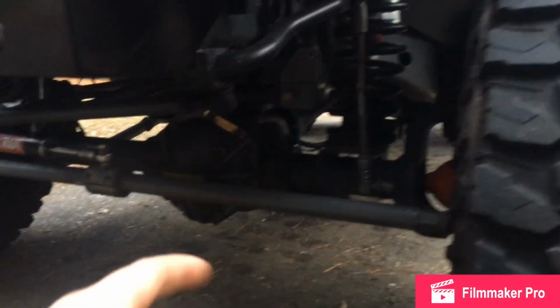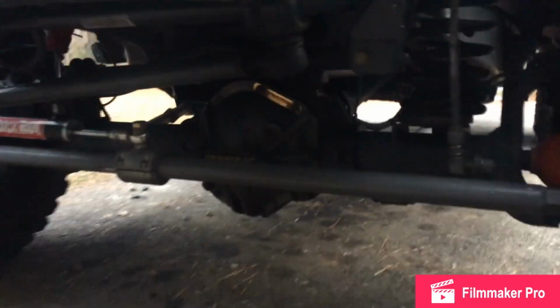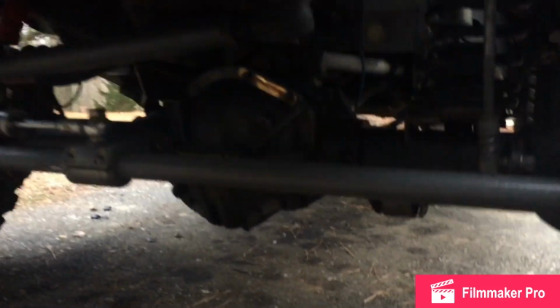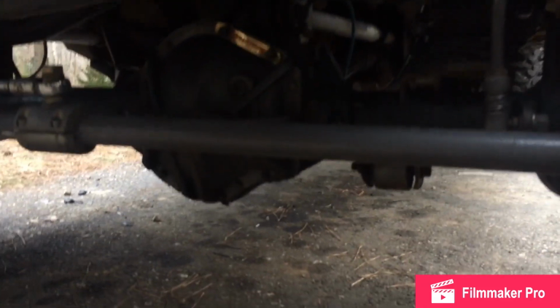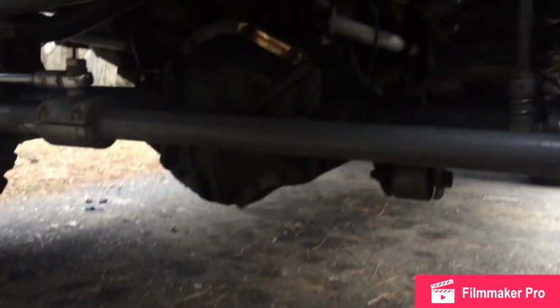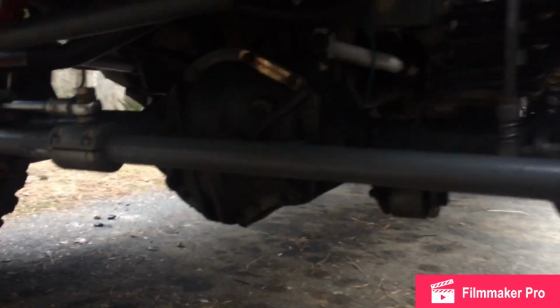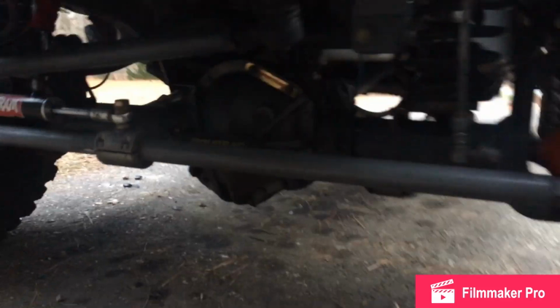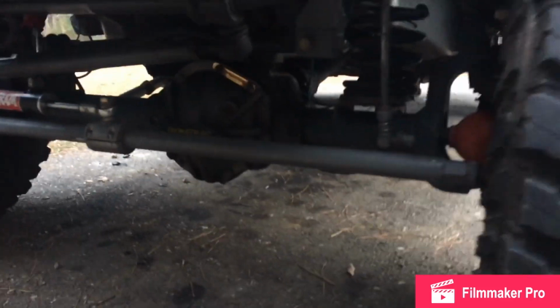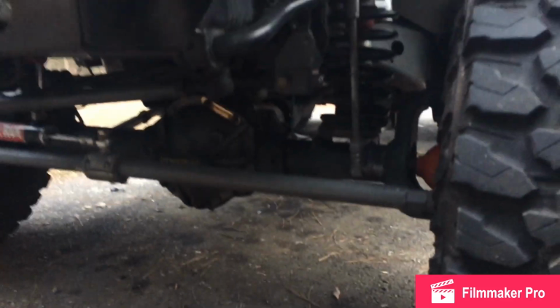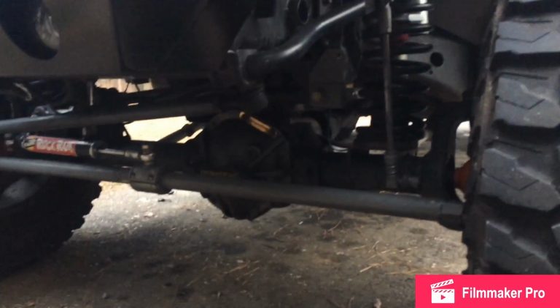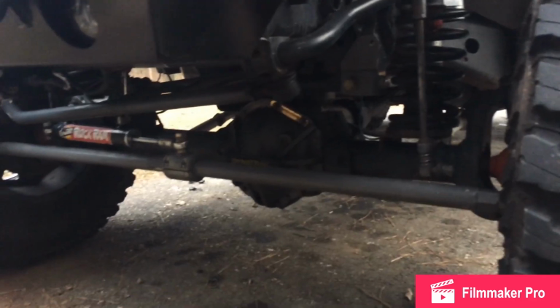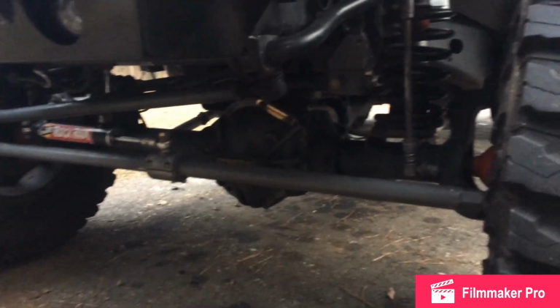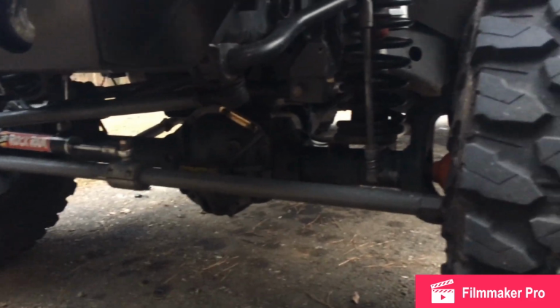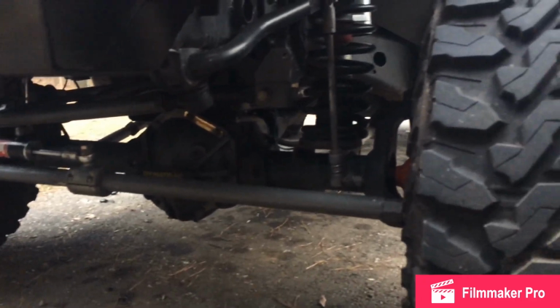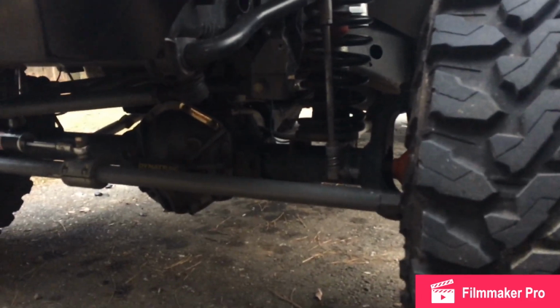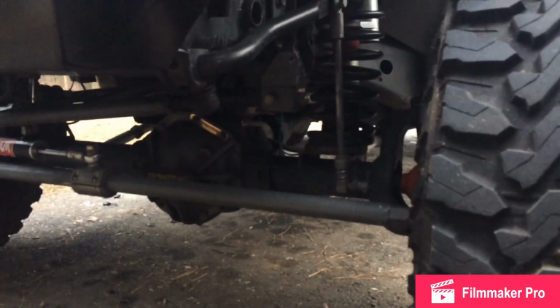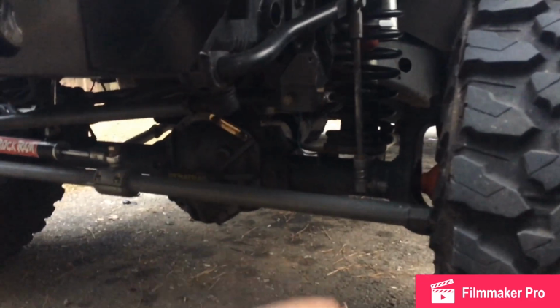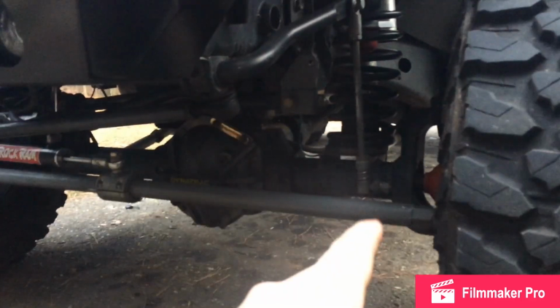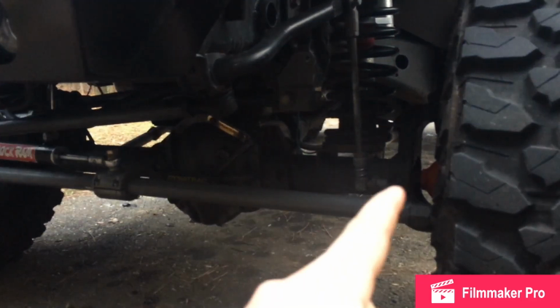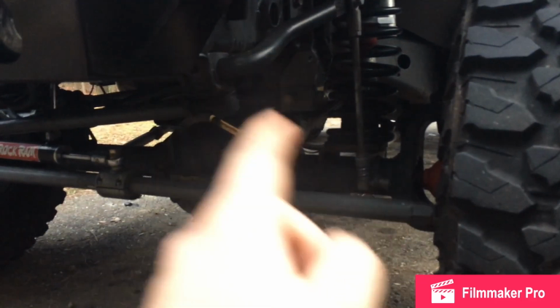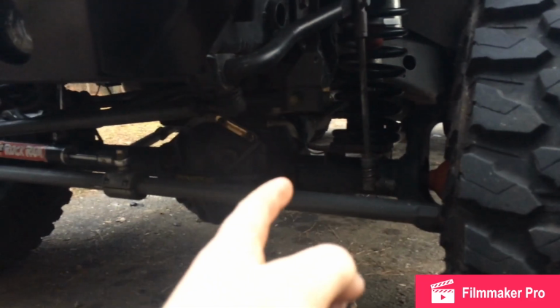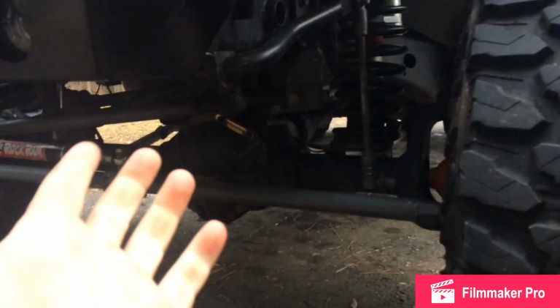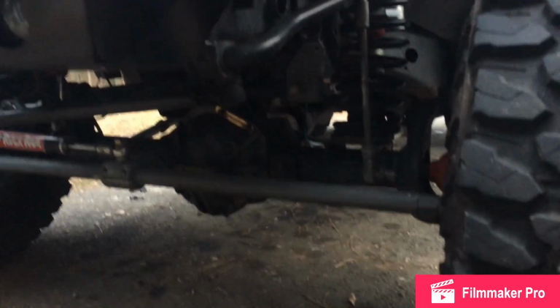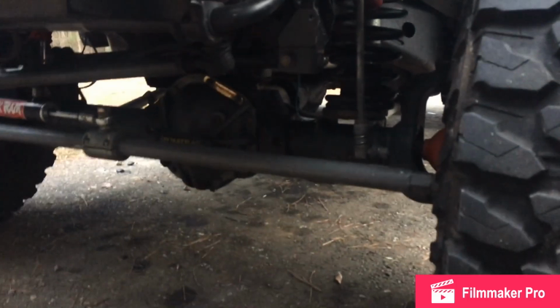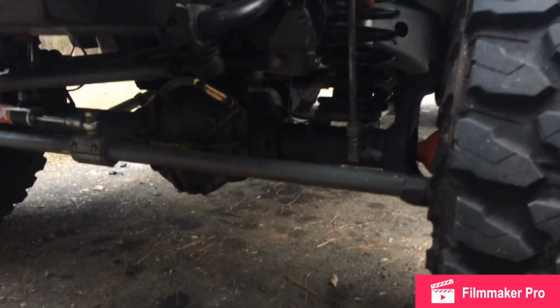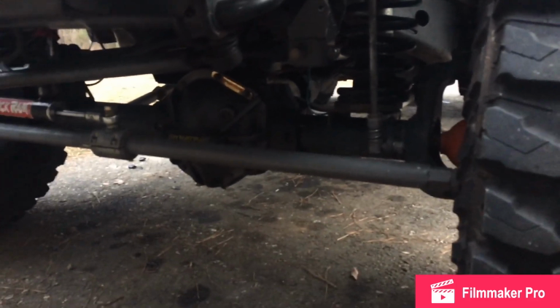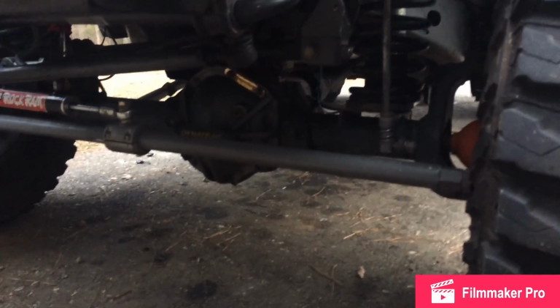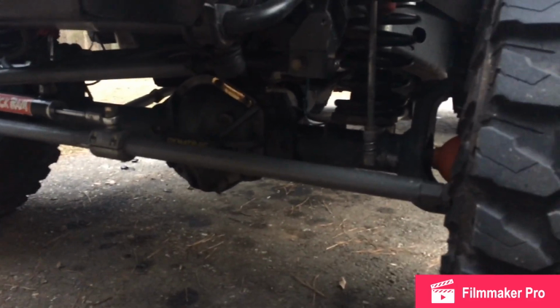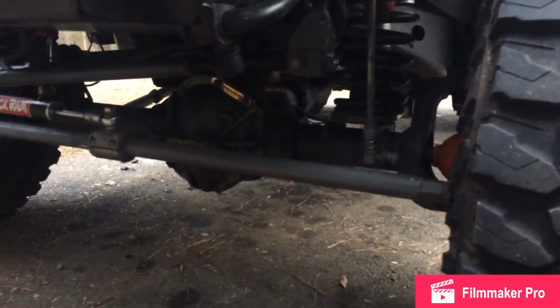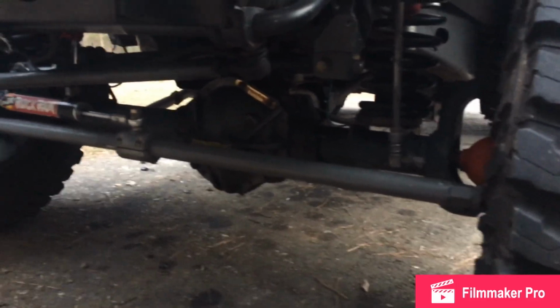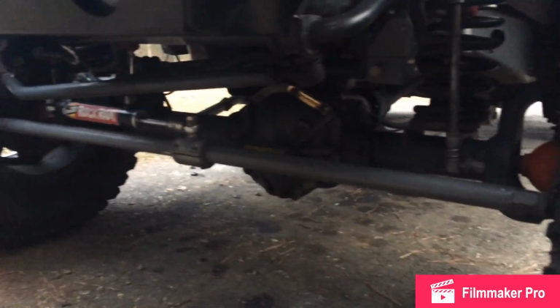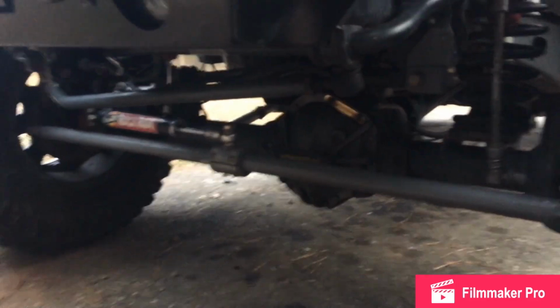This is an aftermarket Dynatrack Pro Rock with more caster built in — it has ten degrees of separation. So if I have five degrees caster, I'm going to have a five degree pinion angle. Let me show you how to check it and see what your numbers are.